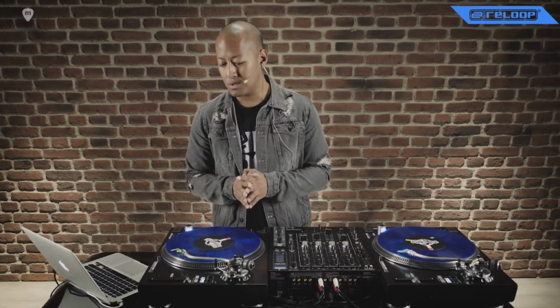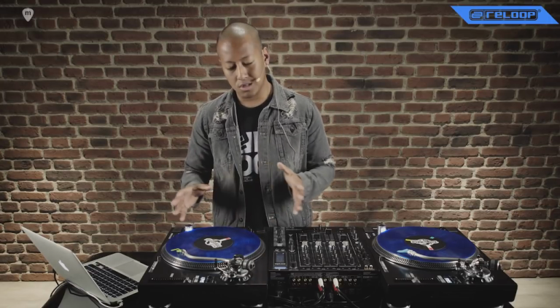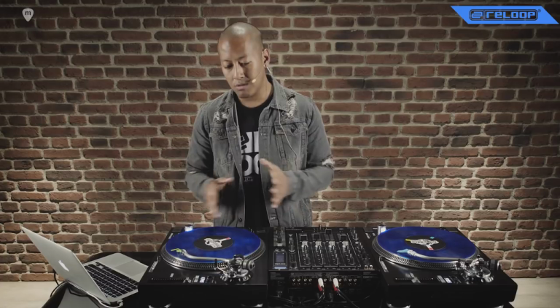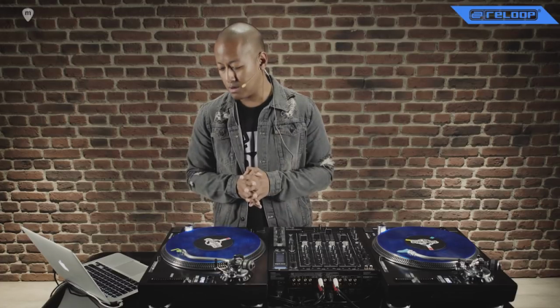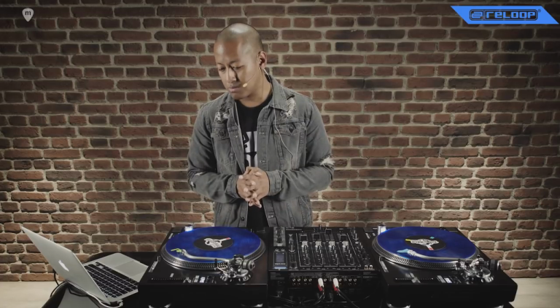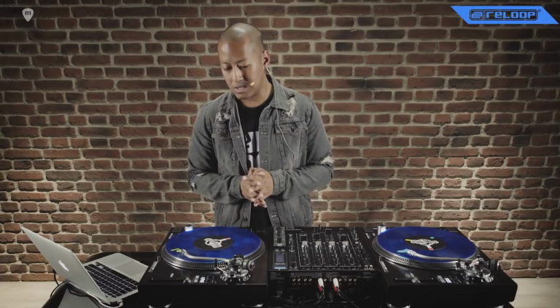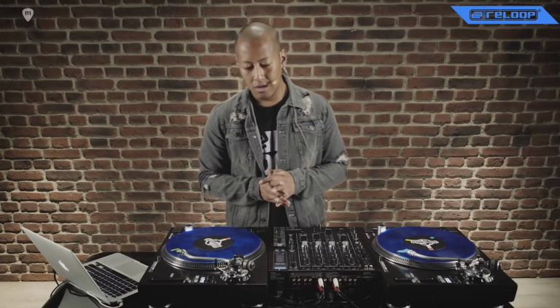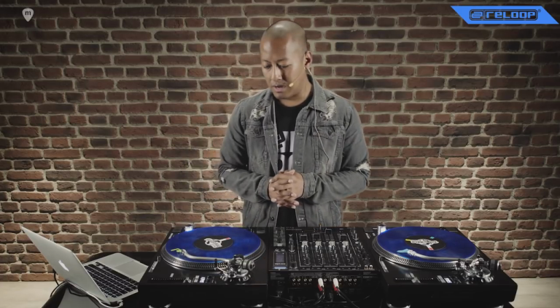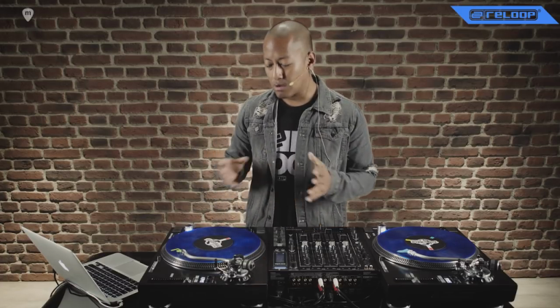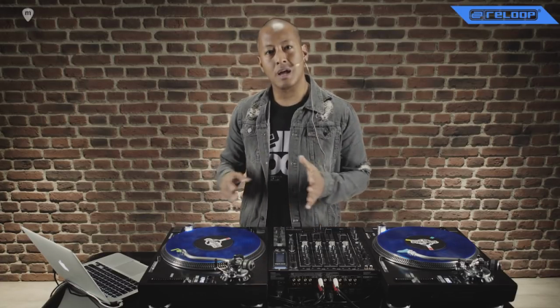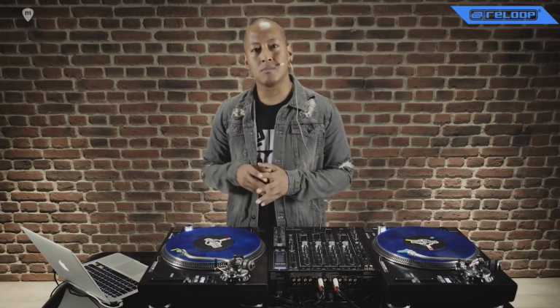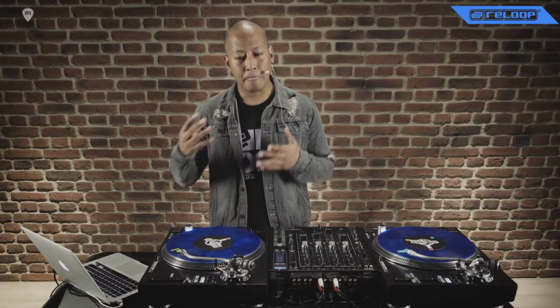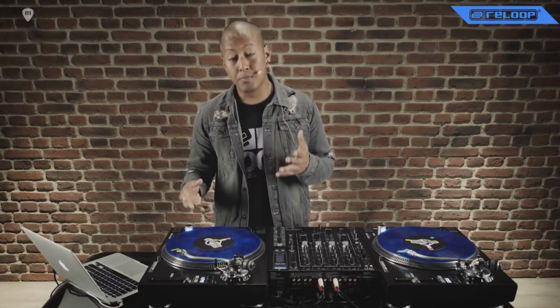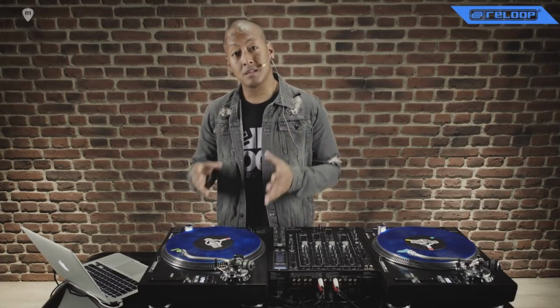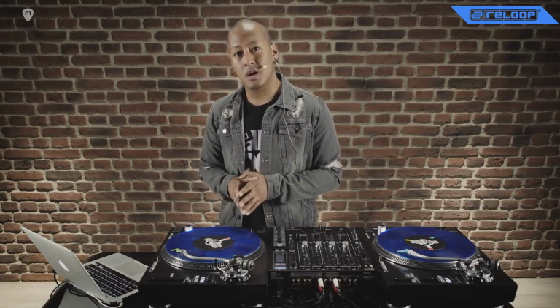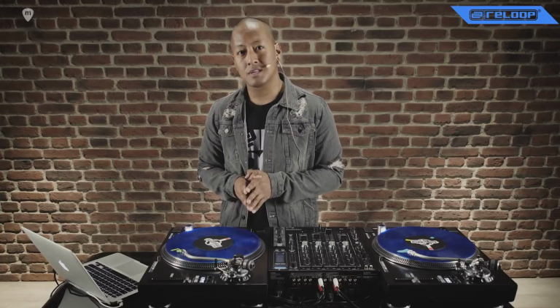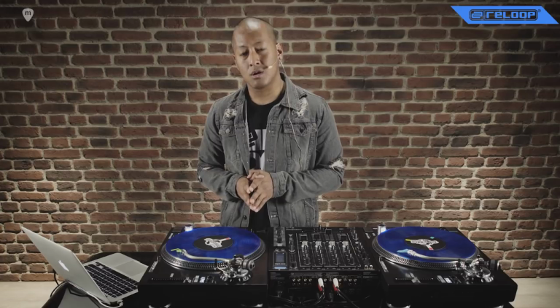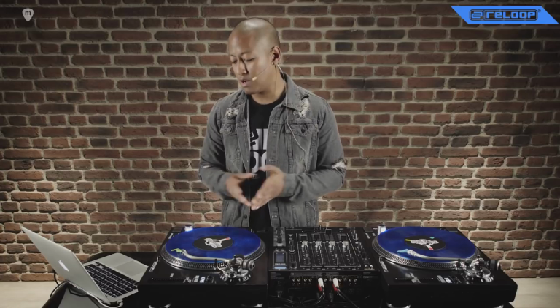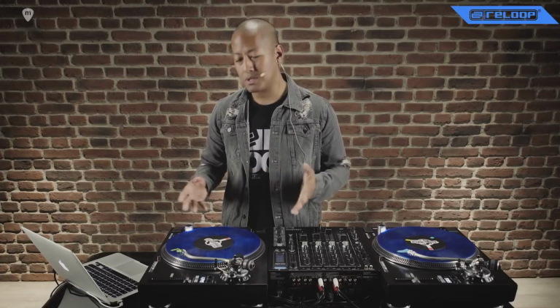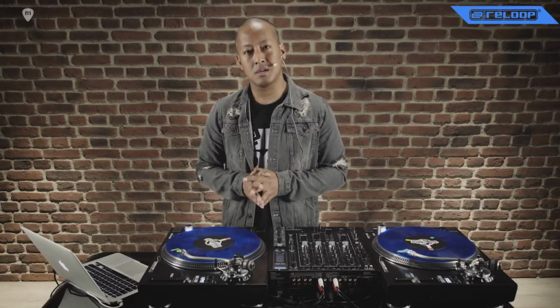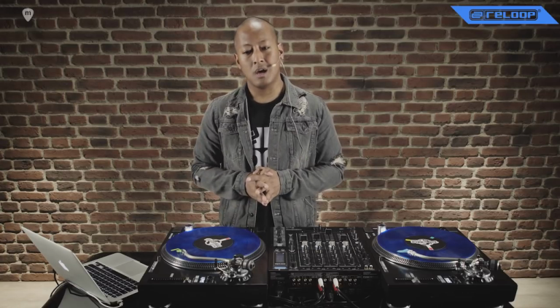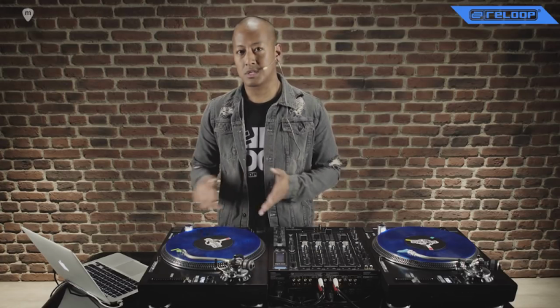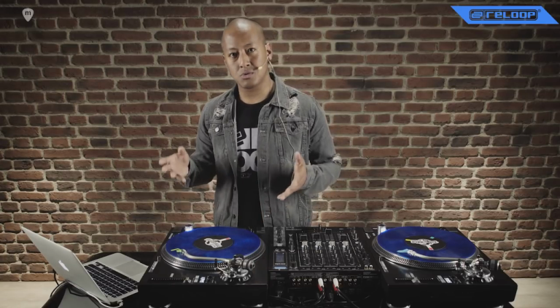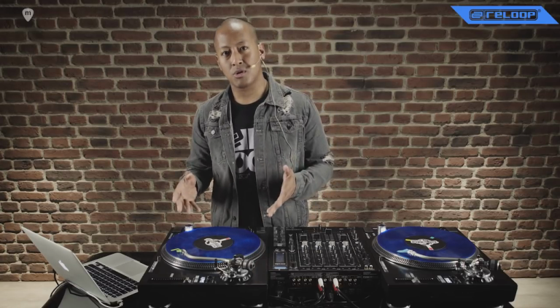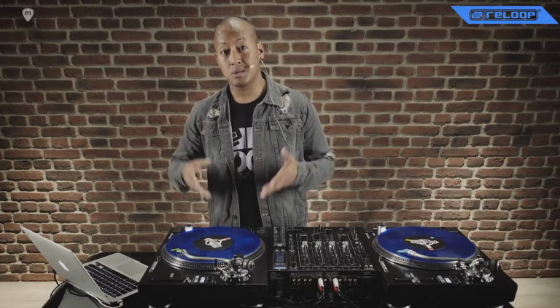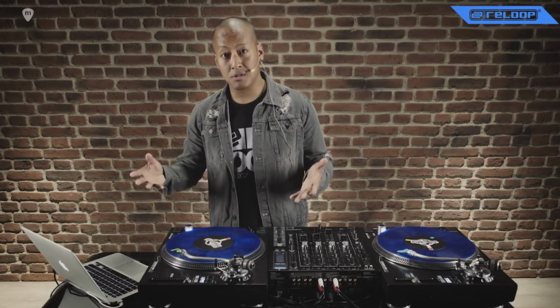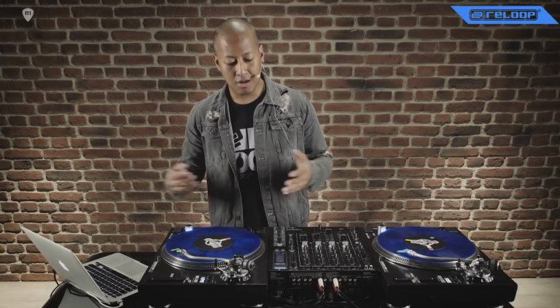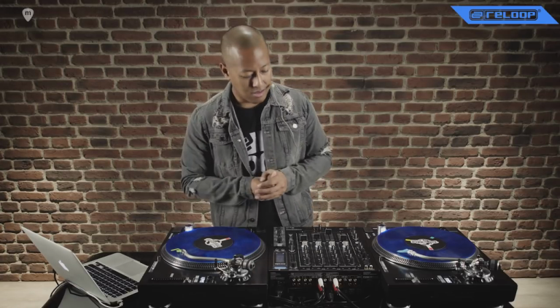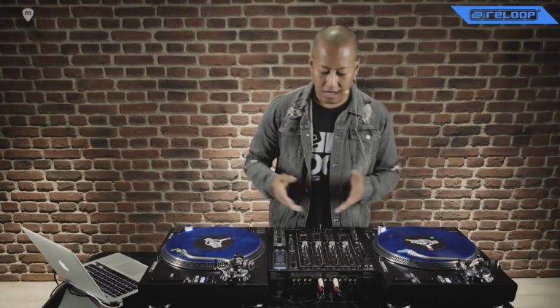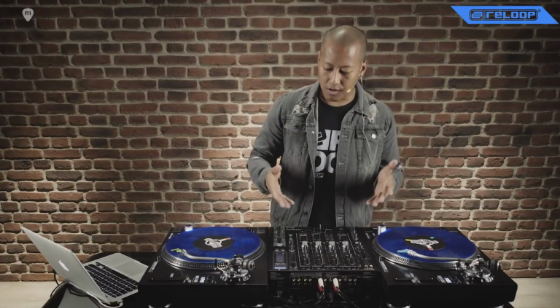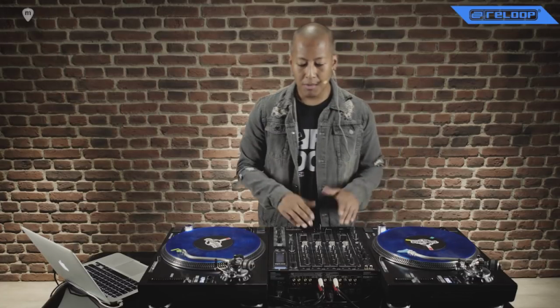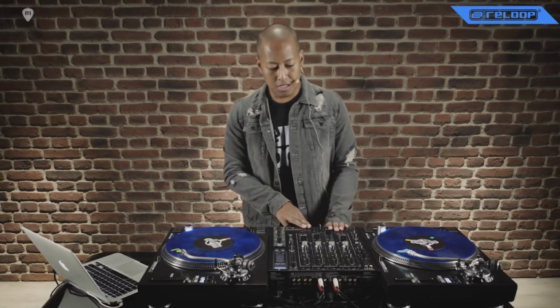It's really an awesome product, and I also had some input in the design of this. So I'm really happy to see how successful this product has been on the market. Let's now have a look at the RMX90.